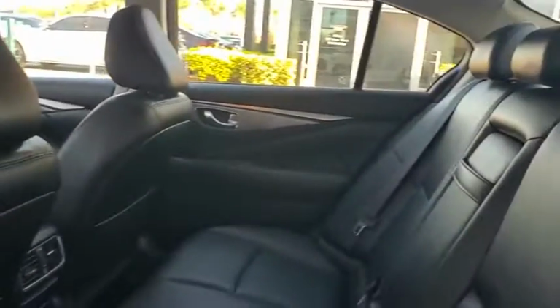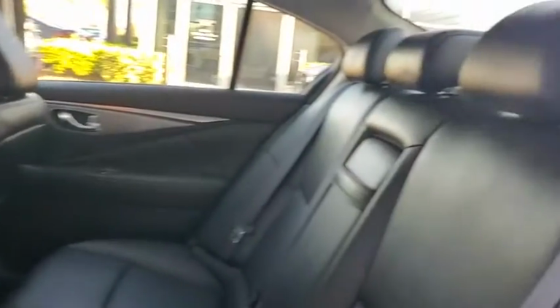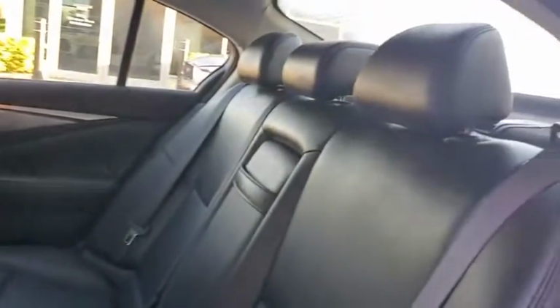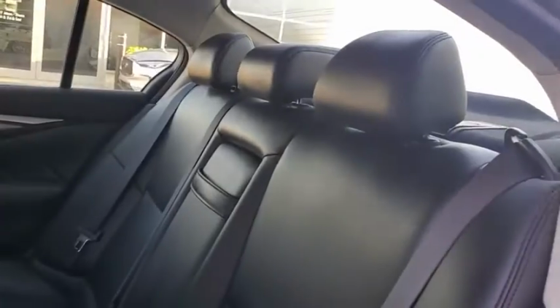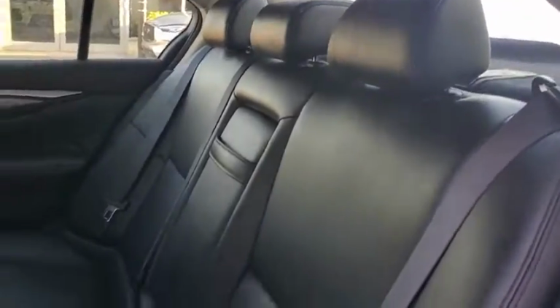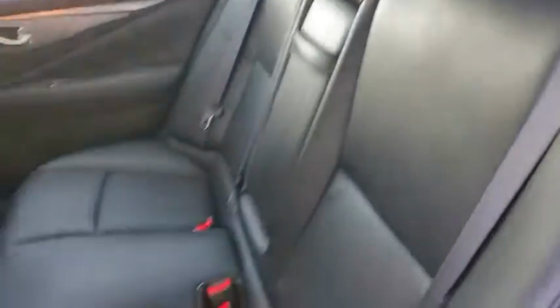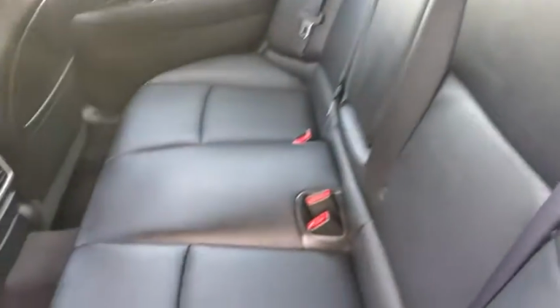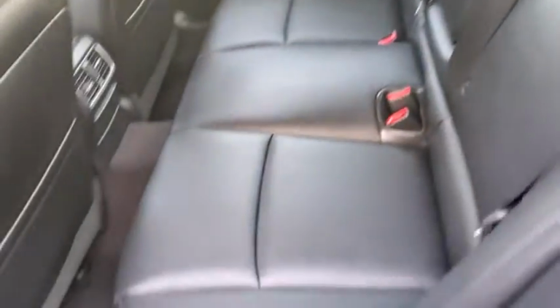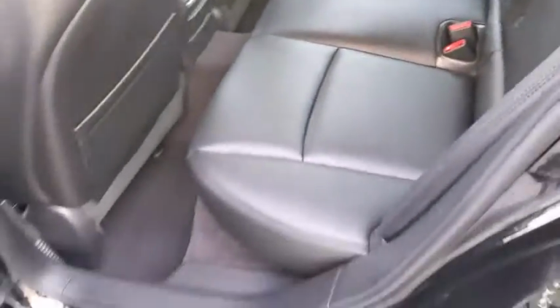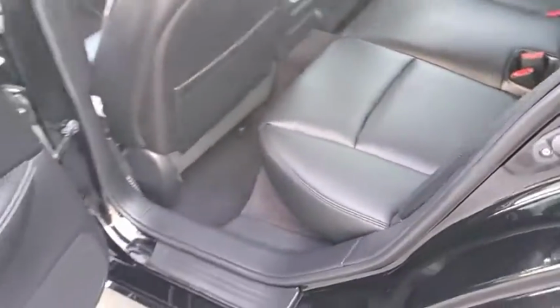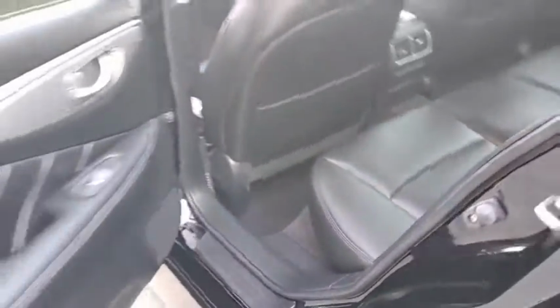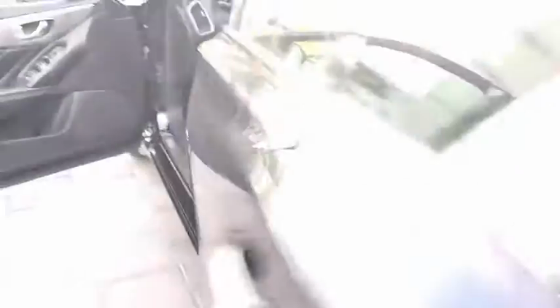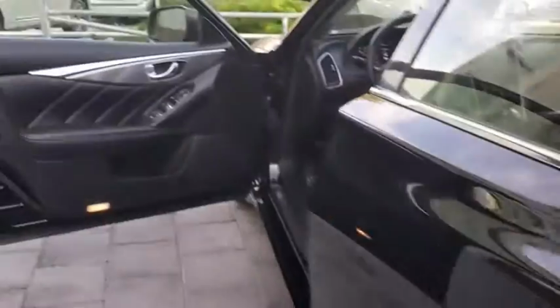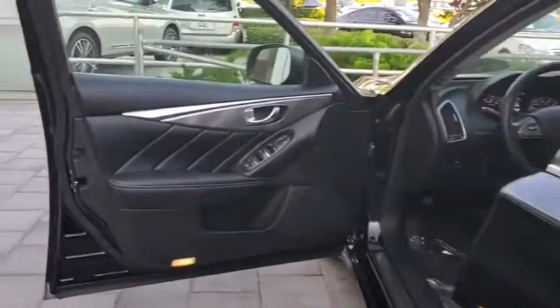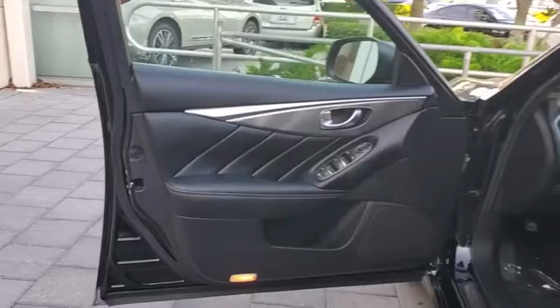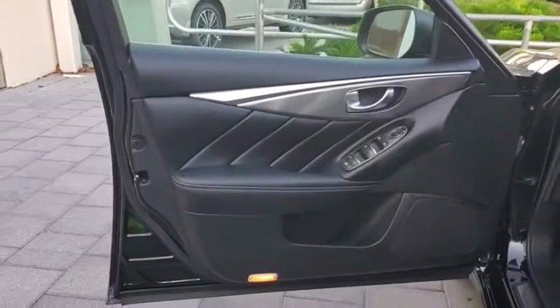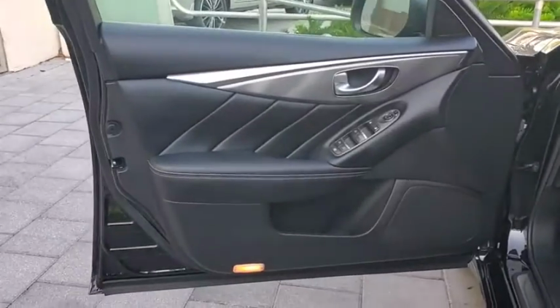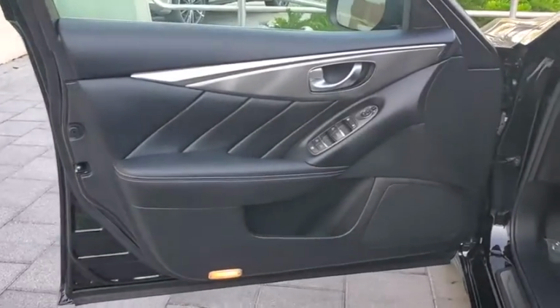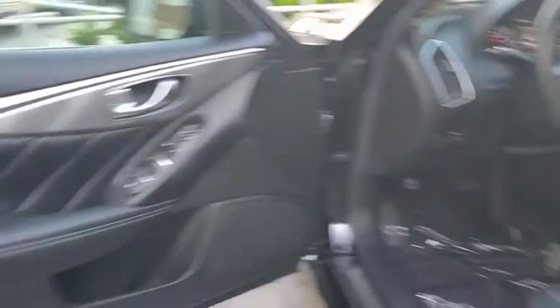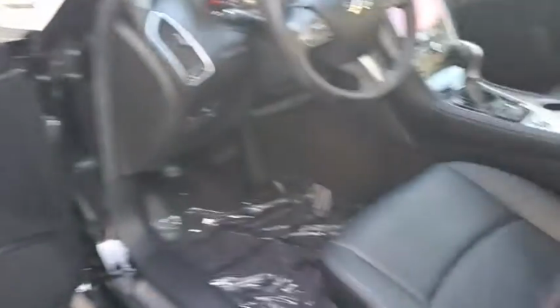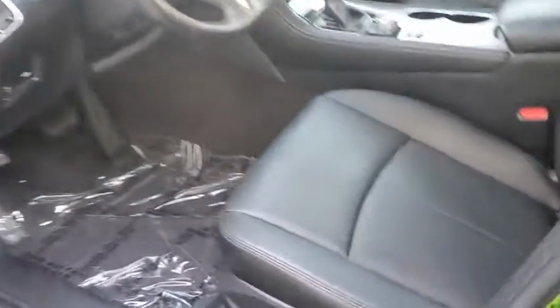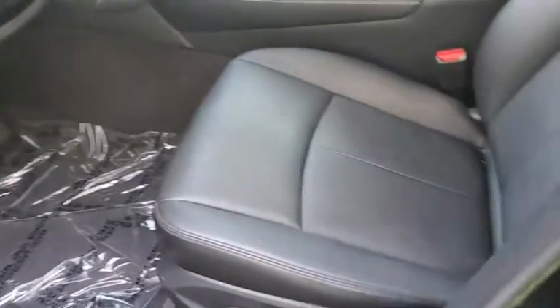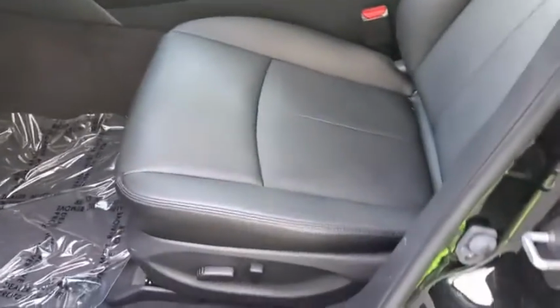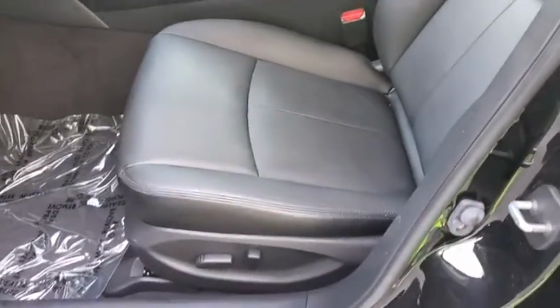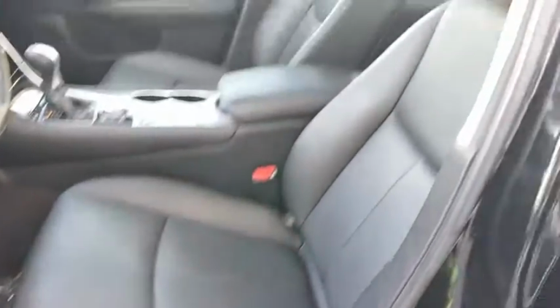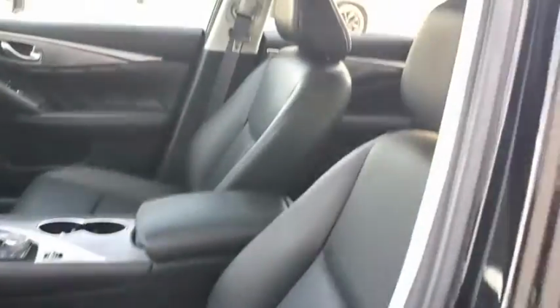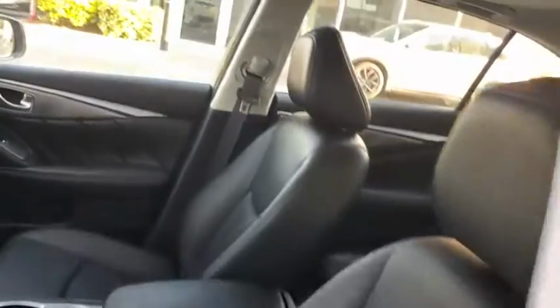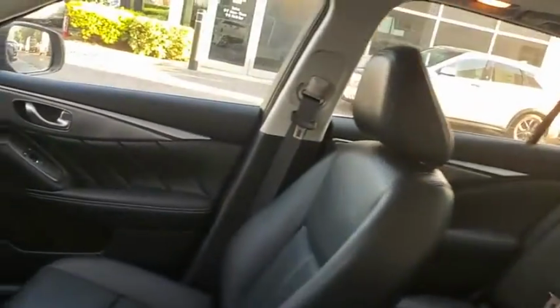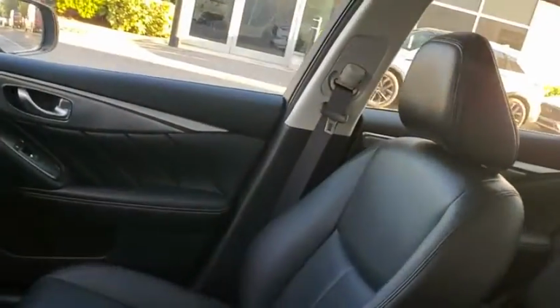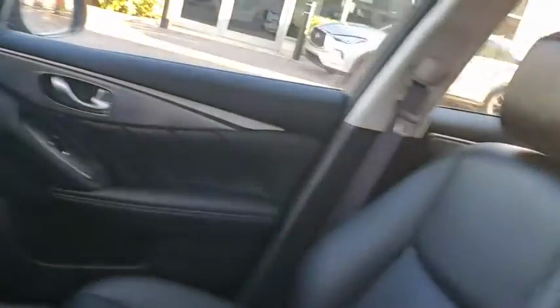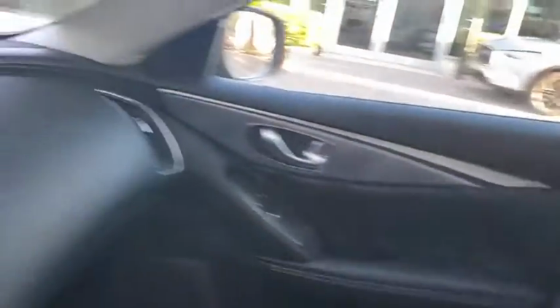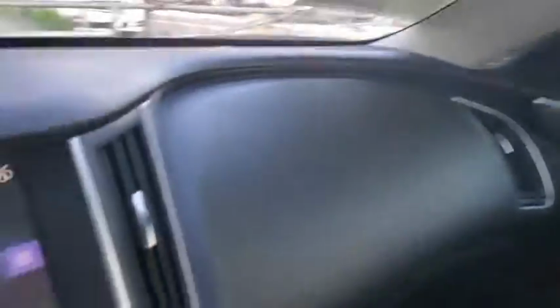Backup camera, steering wheel audio controls, power passenger seat, anti-lock braking system, stability control, traction control, keyless entry, all-wheel drive, Bluetooth, leather-wrapped steering wheel, adjustable steering wheel, power steering.